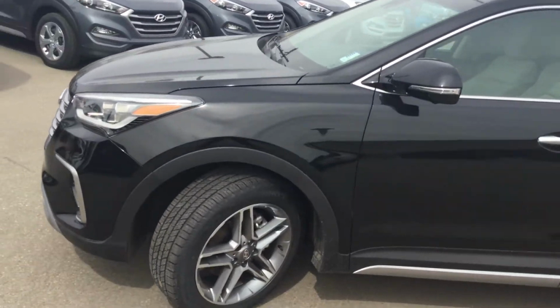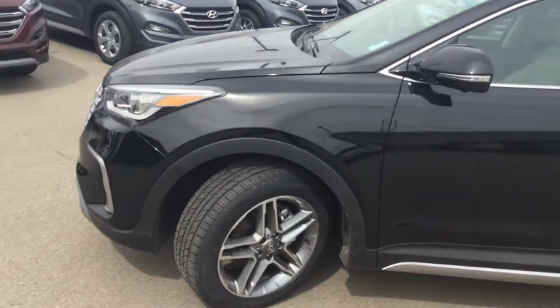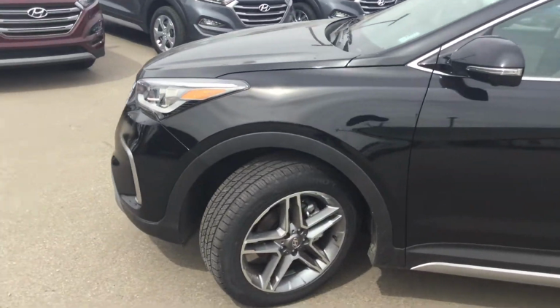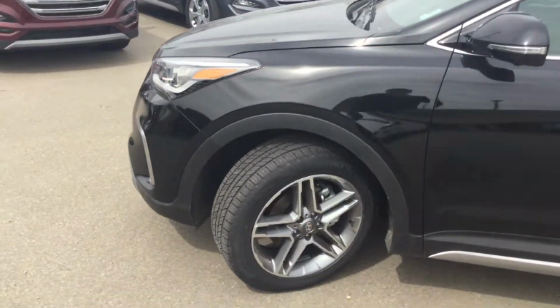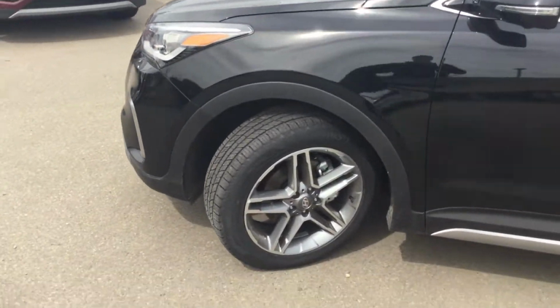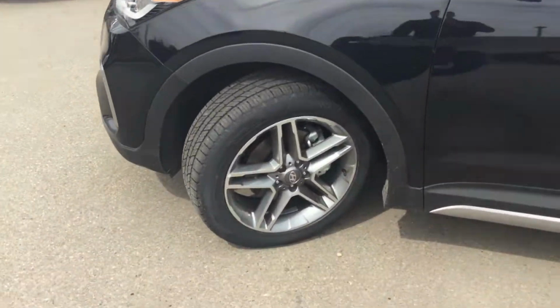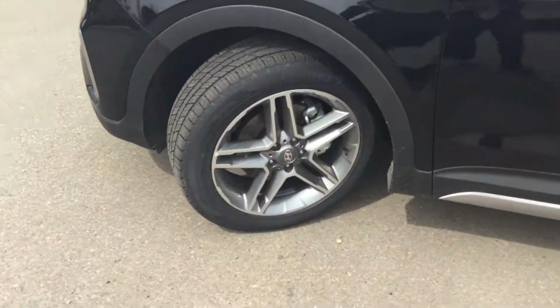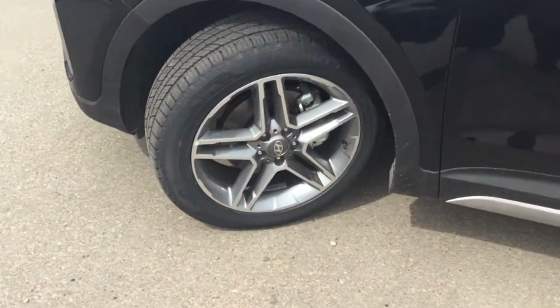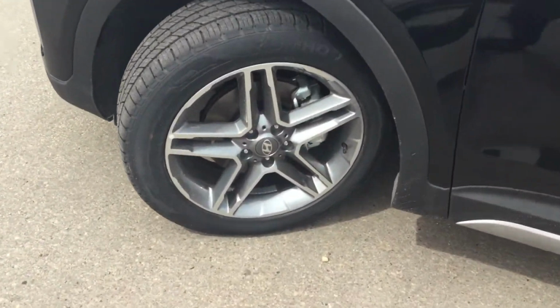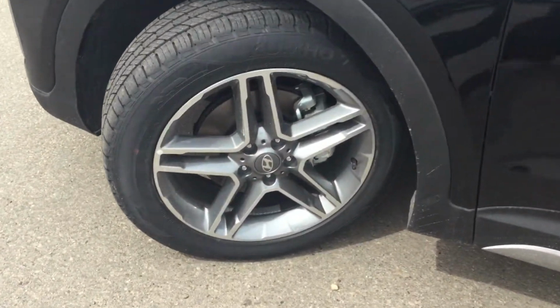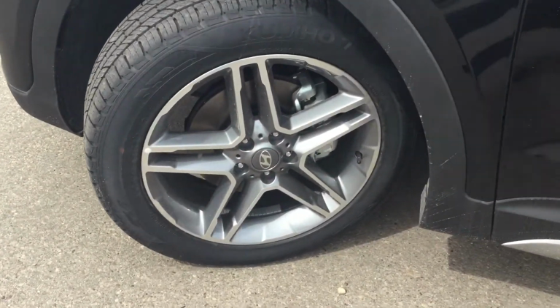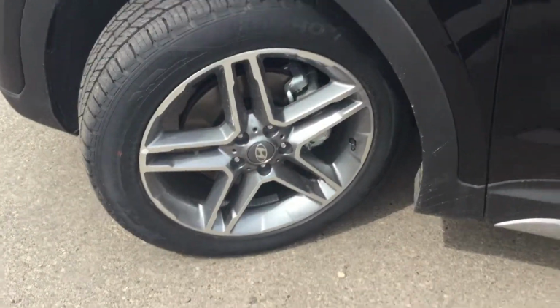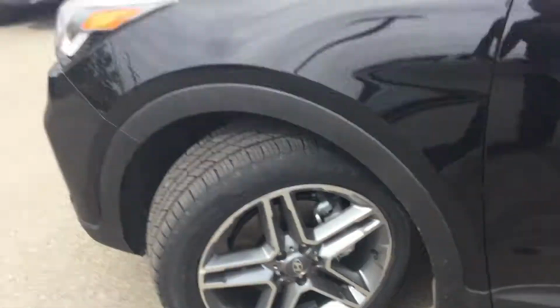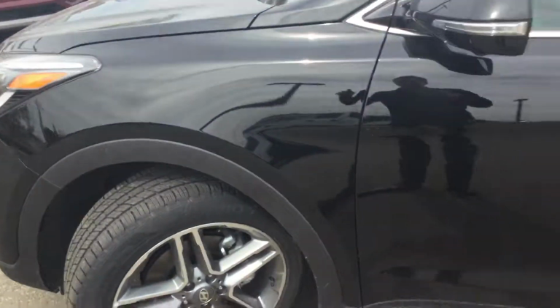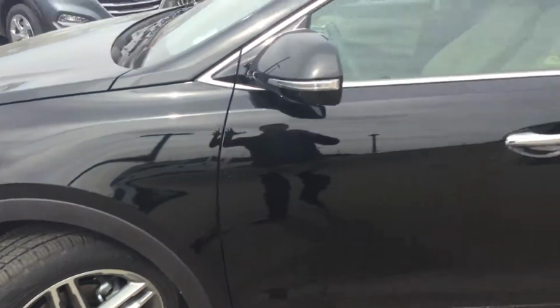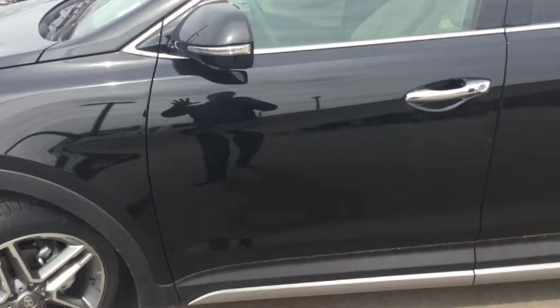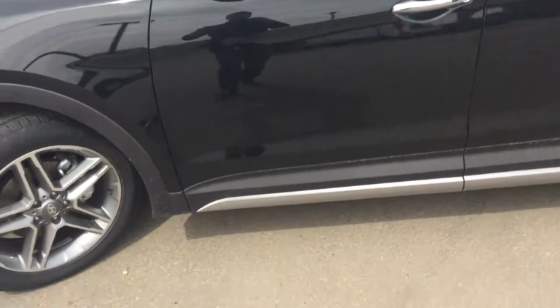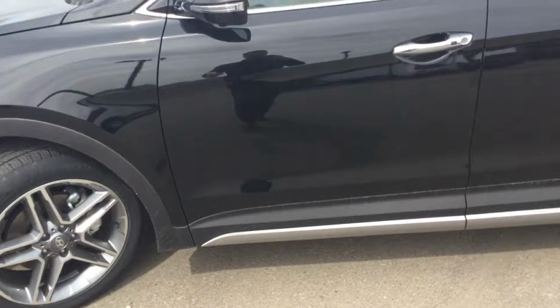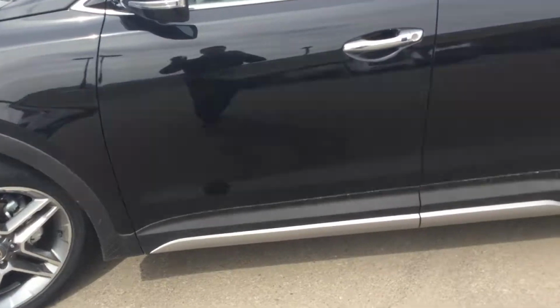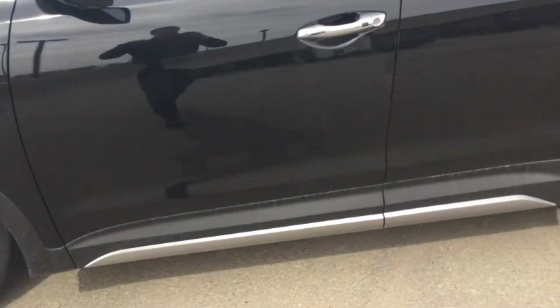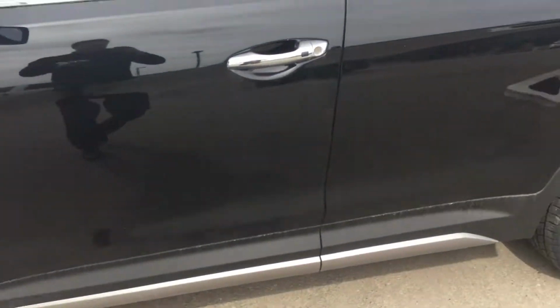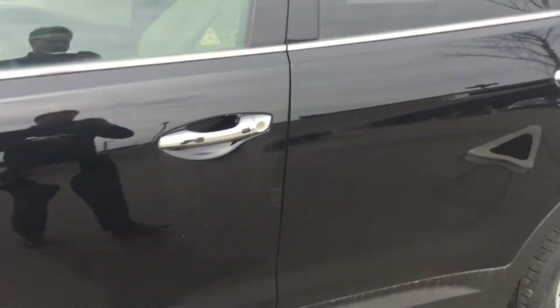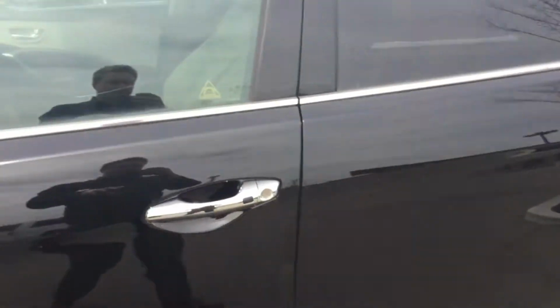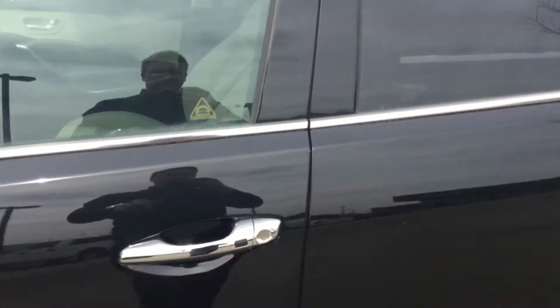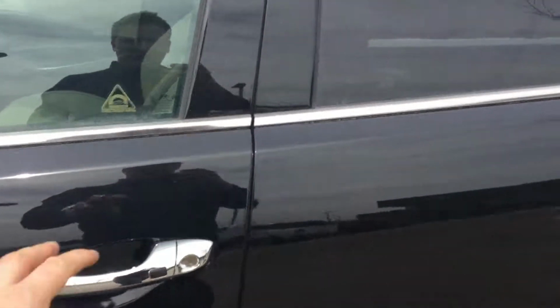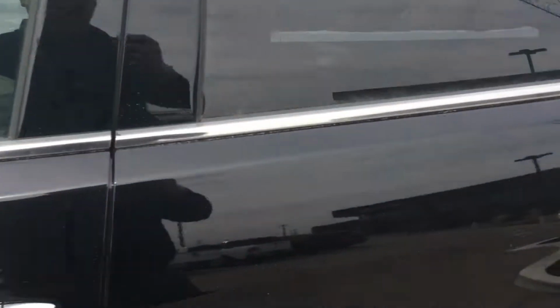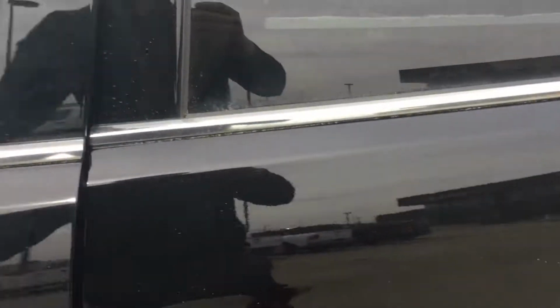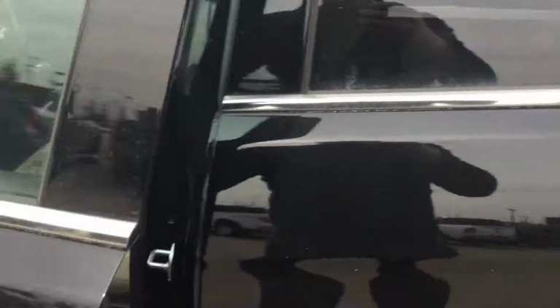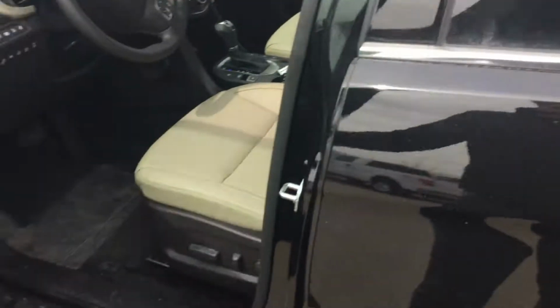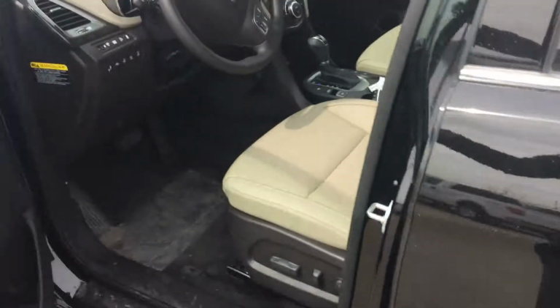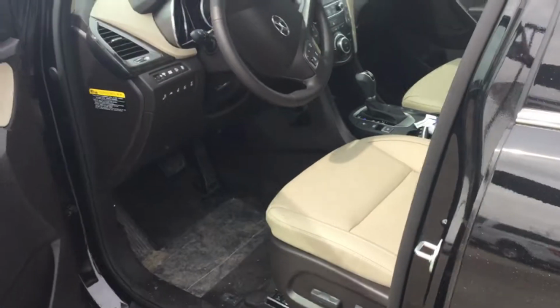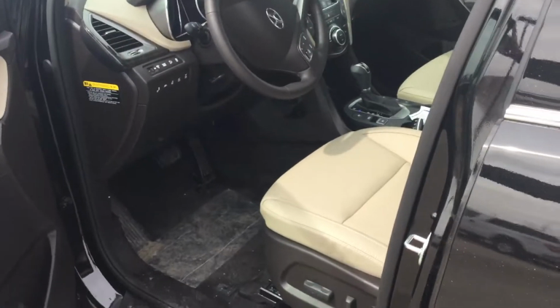Coming around the side, you do get the 19-inch alloy rims that look really really good, especially on the black. It's all keyless as well, so just one push and your doors will open — all that good stuff.